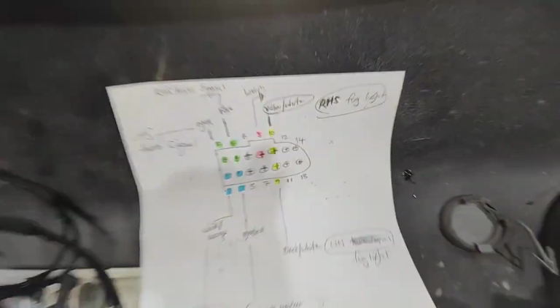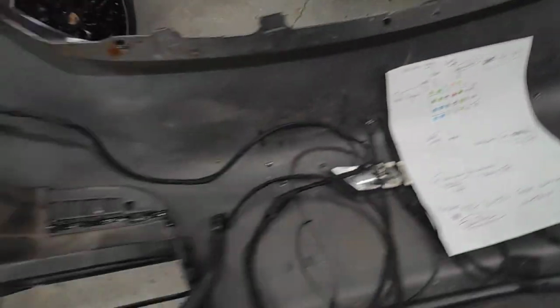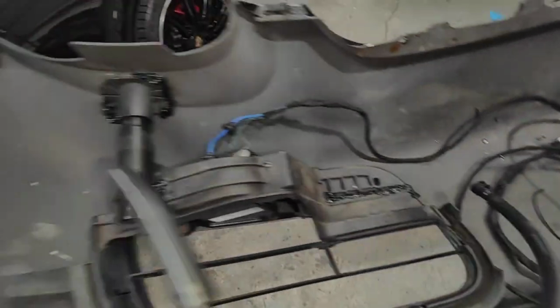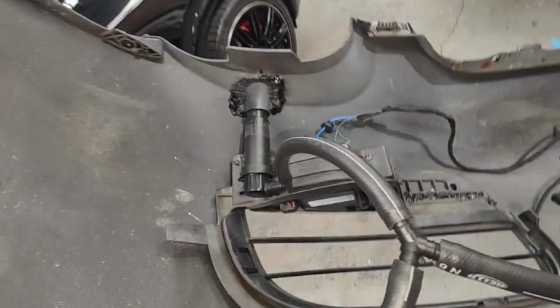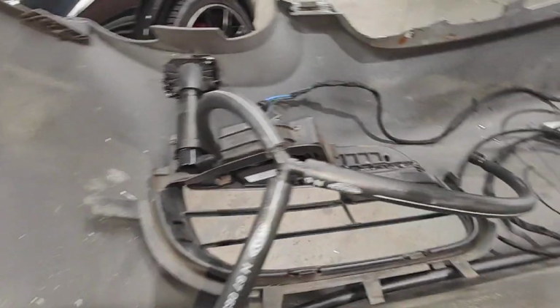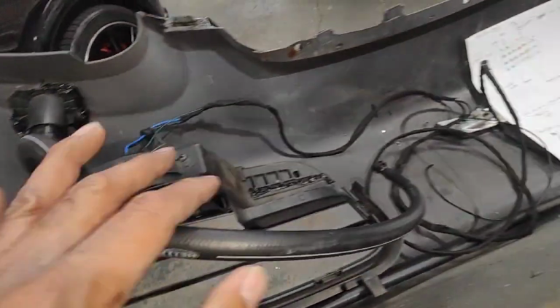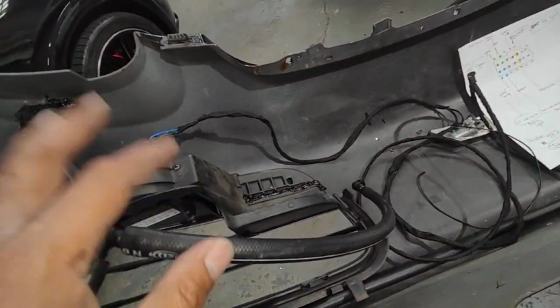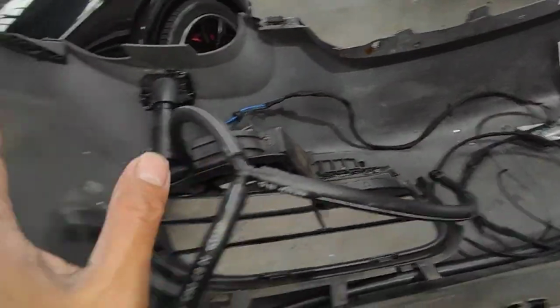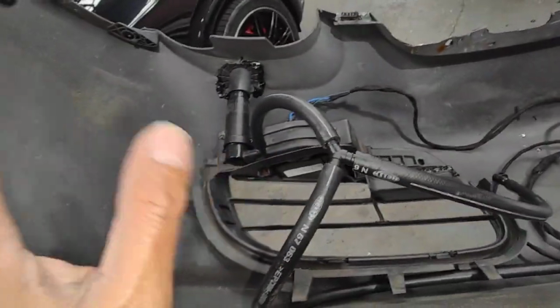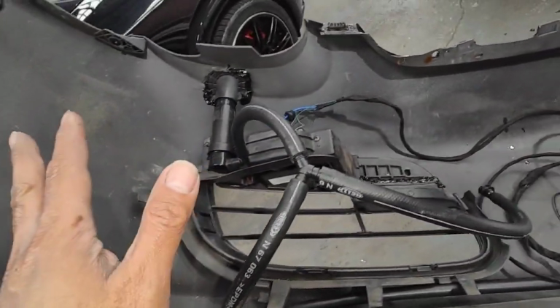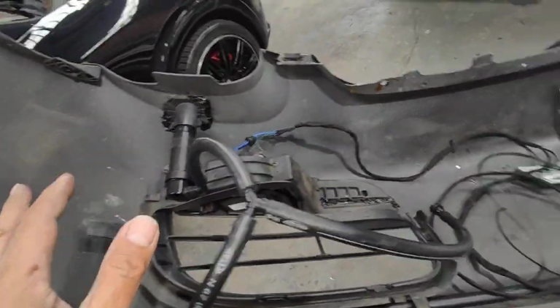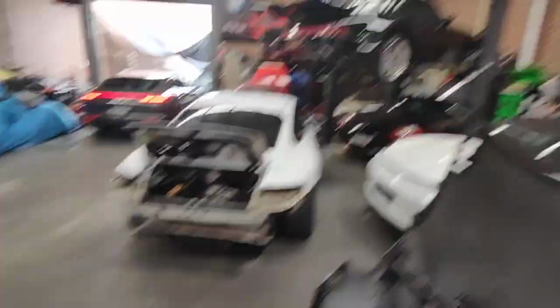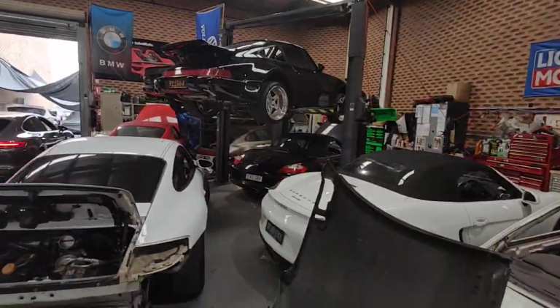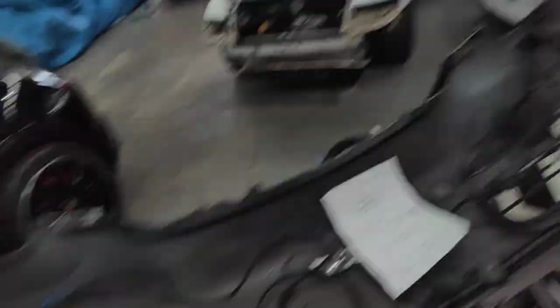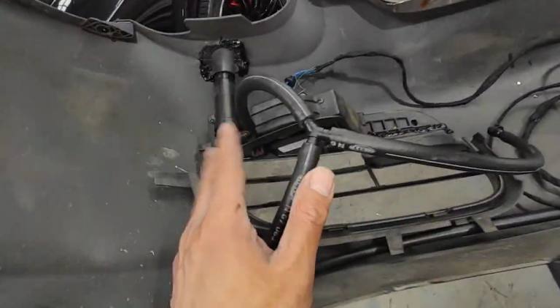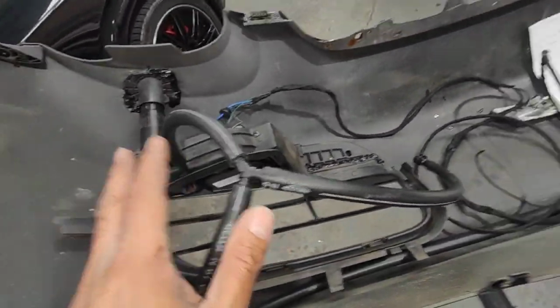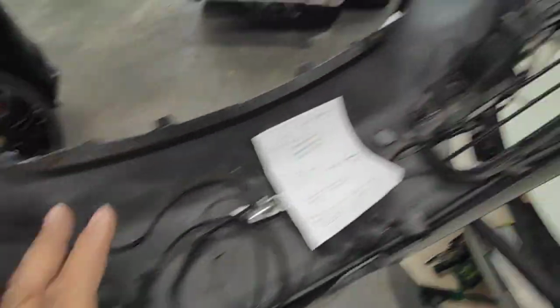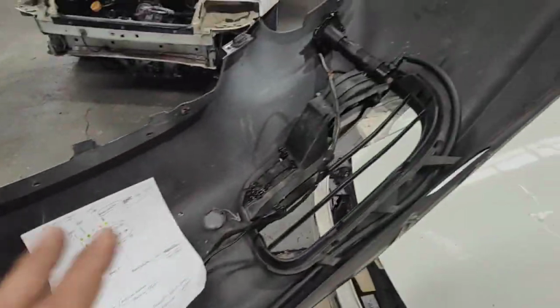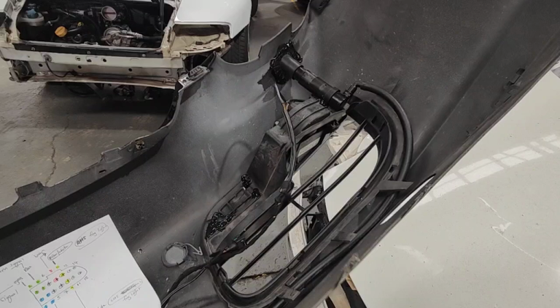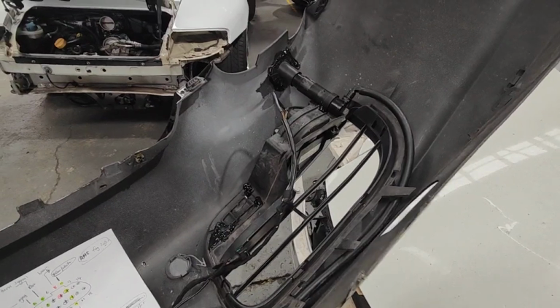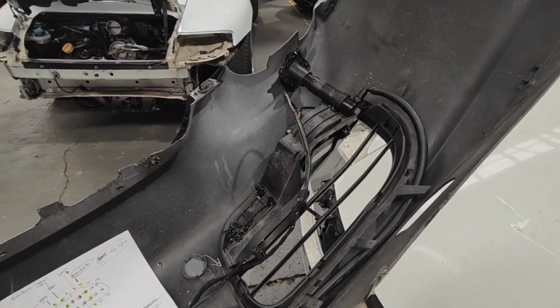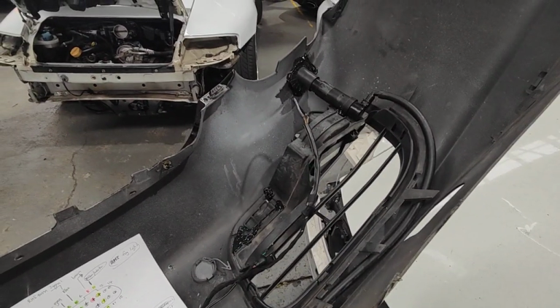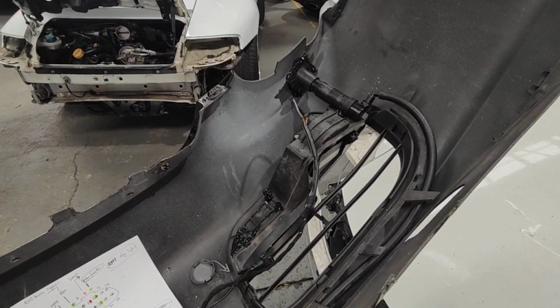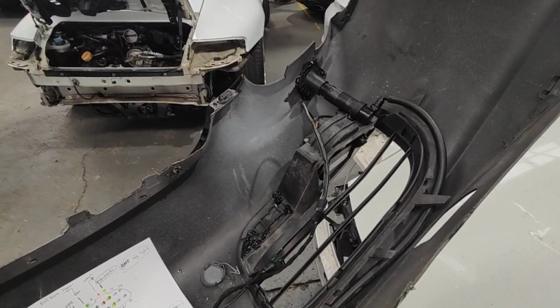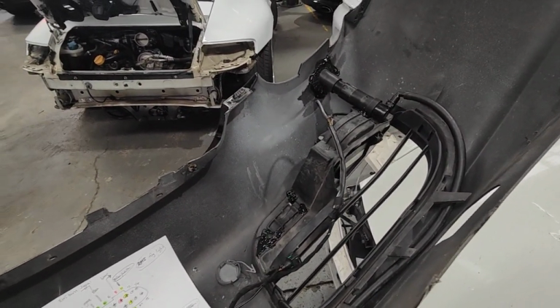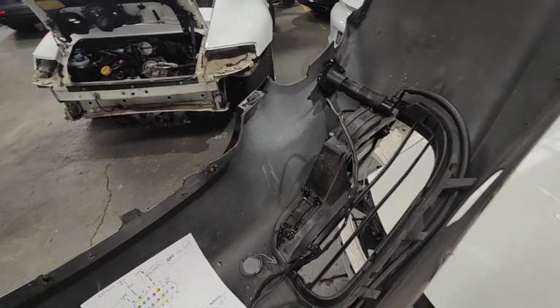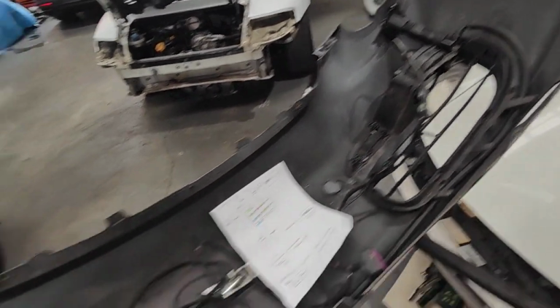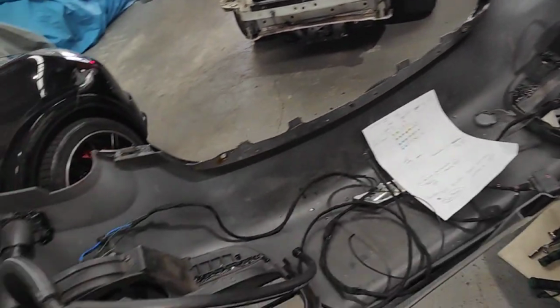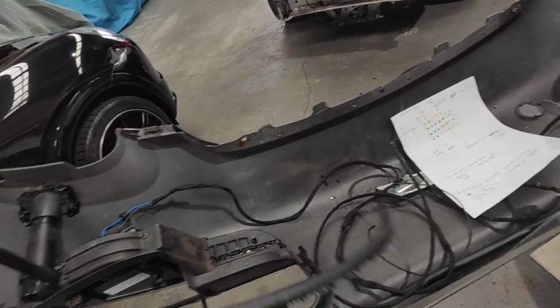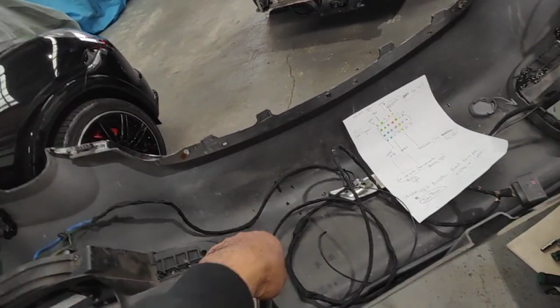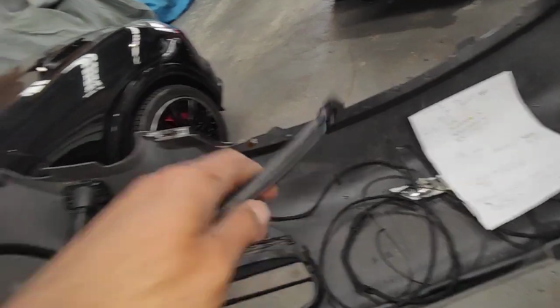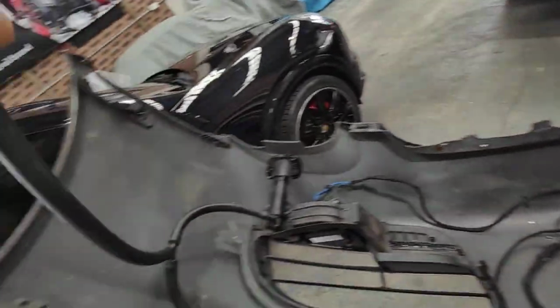Alright, so let's go back in here. We're going to get the car on the hoist and start assembling this part of the actual front bar into the front of the car, and then connect everything up.